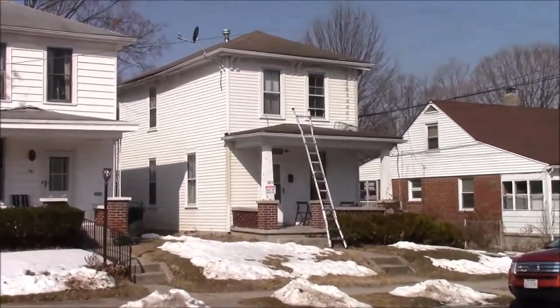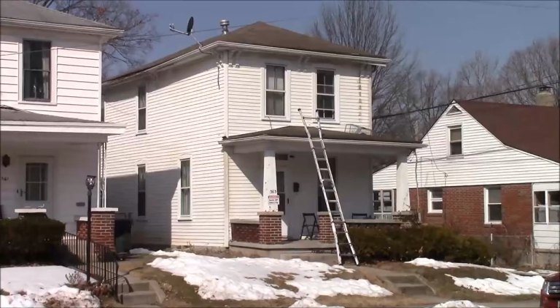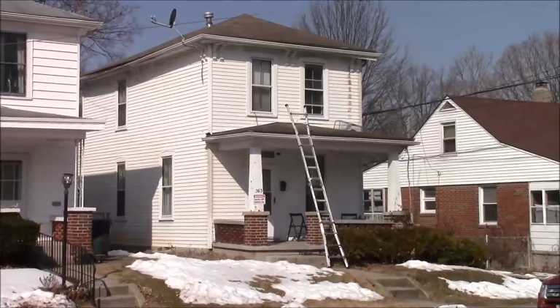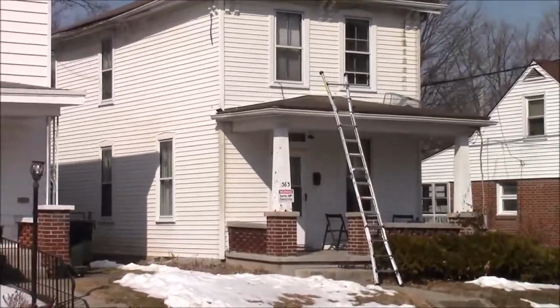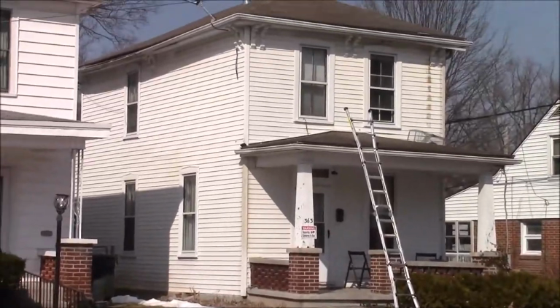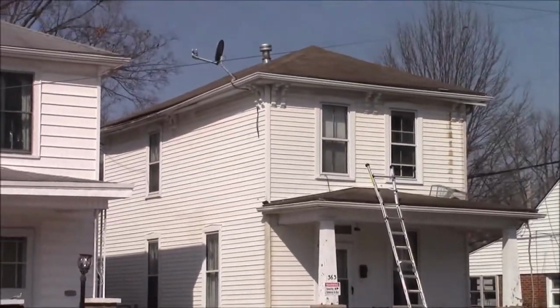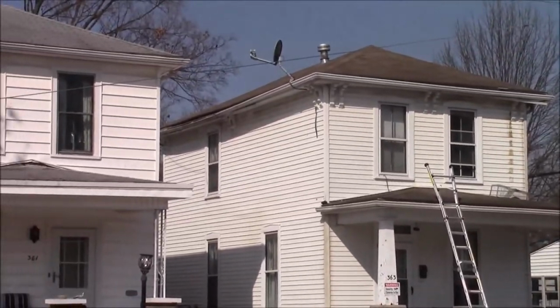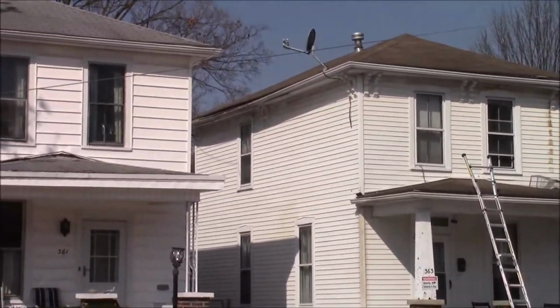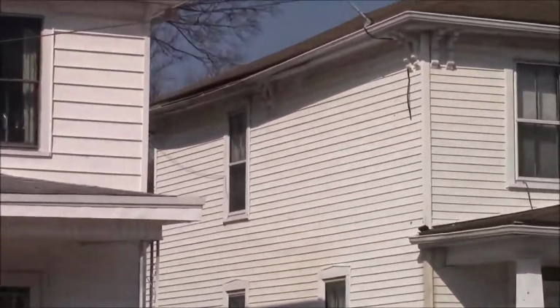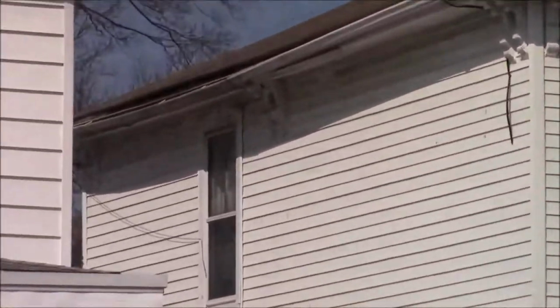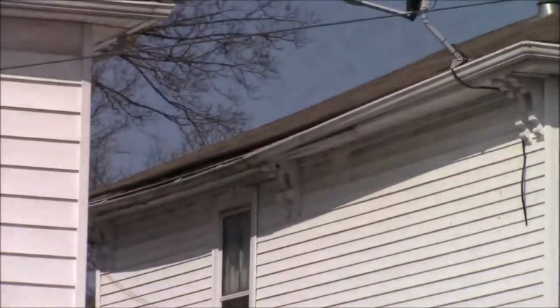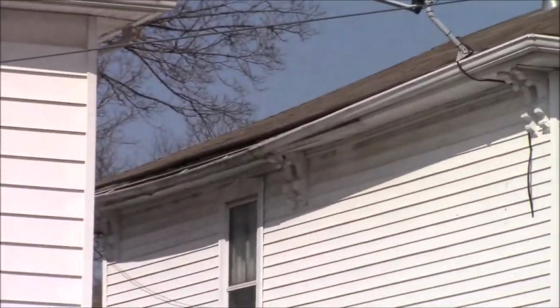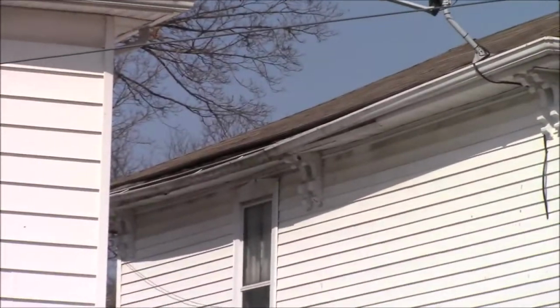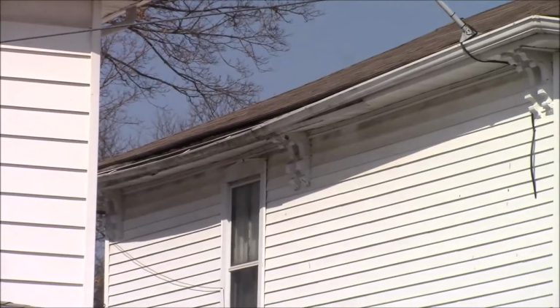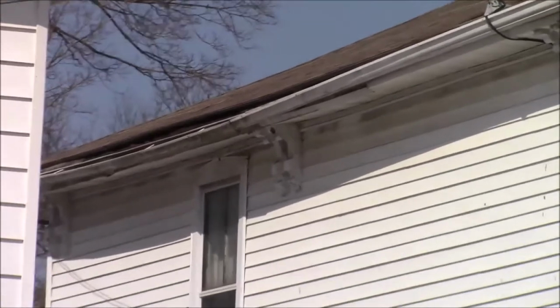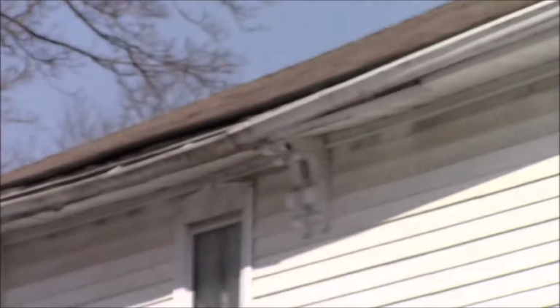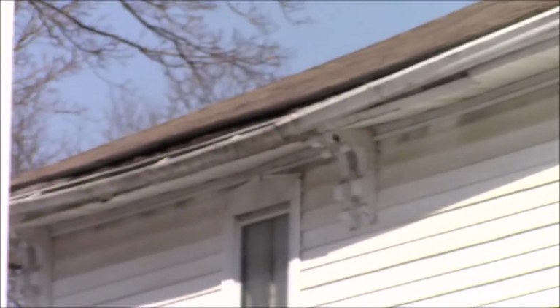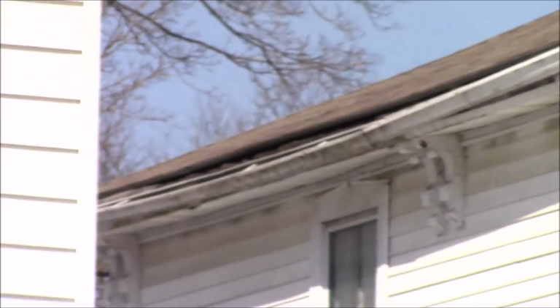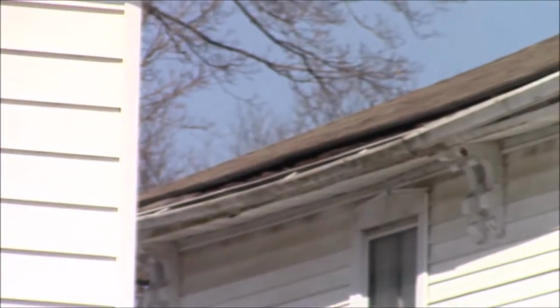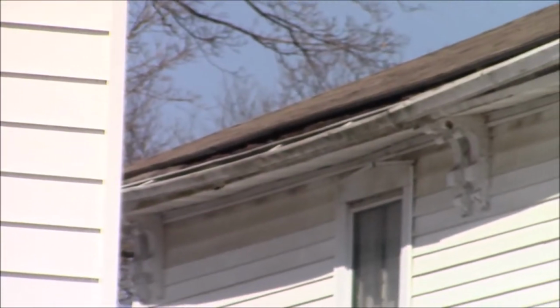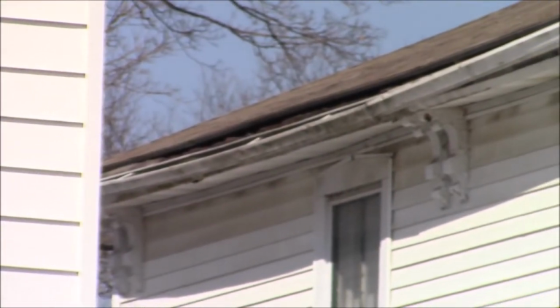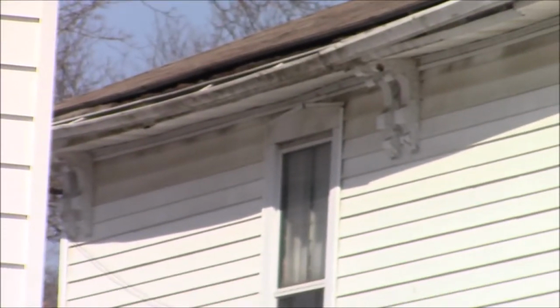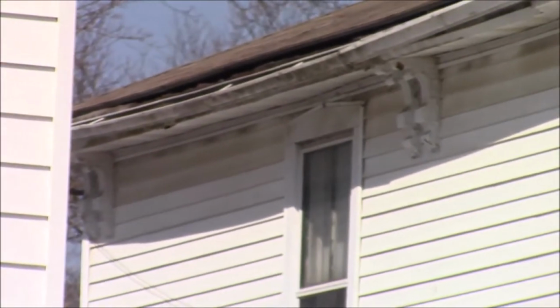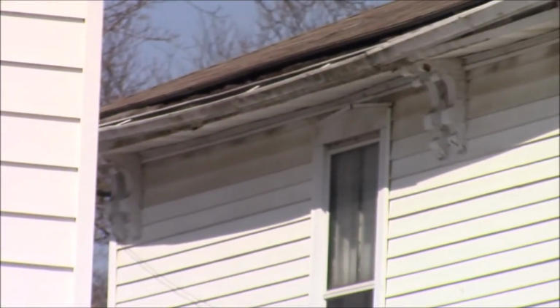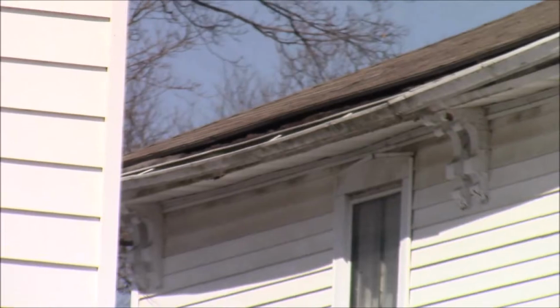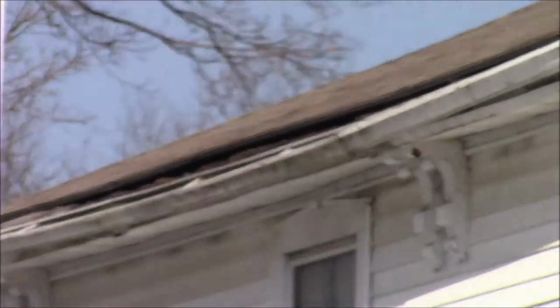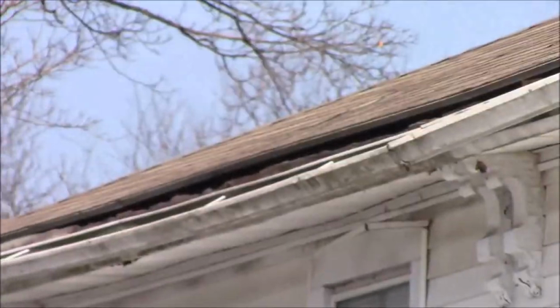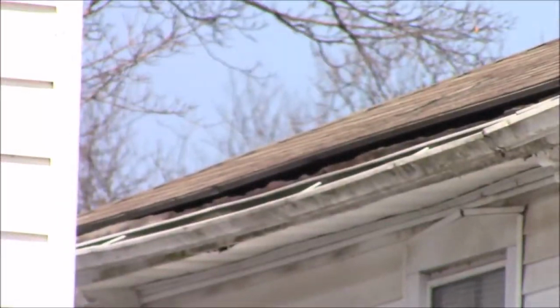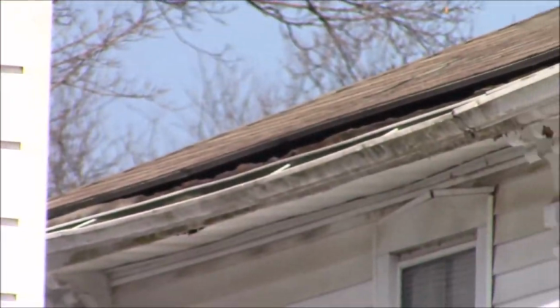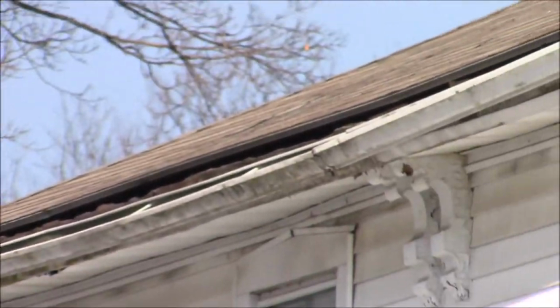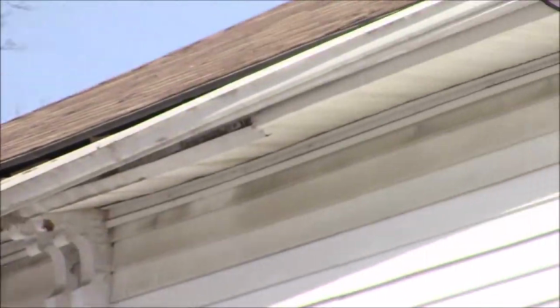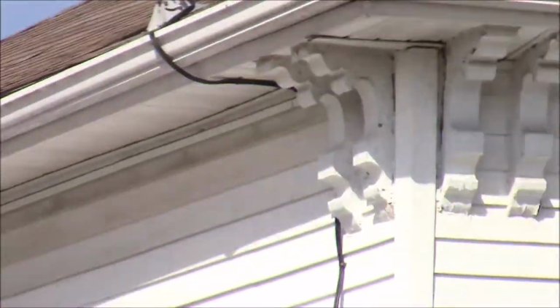Finally got some warm weather today. Unfortunately, this house doesn't have any attic access, and the owner wasn't interested in putting one in. You can see a sagging gutter right there — it pulled the fascia loose from the roof line. Too easy for raccoons.